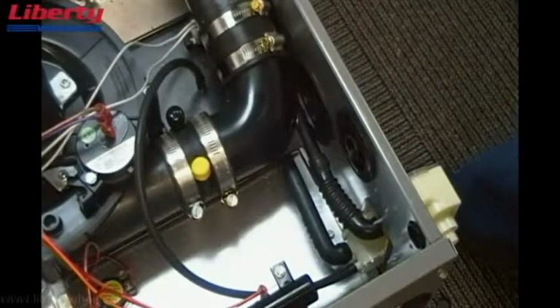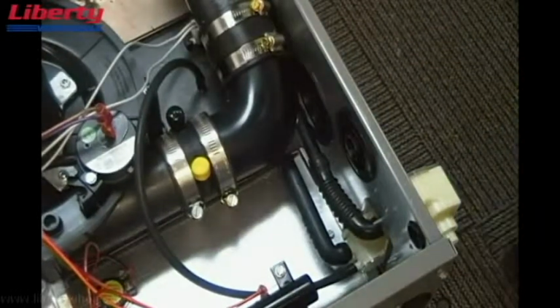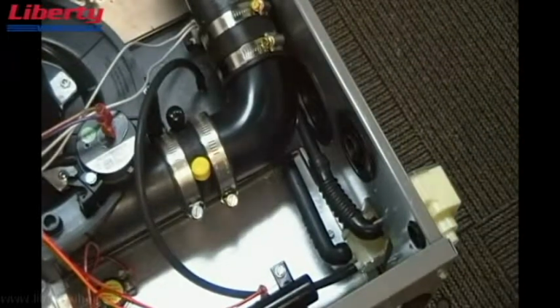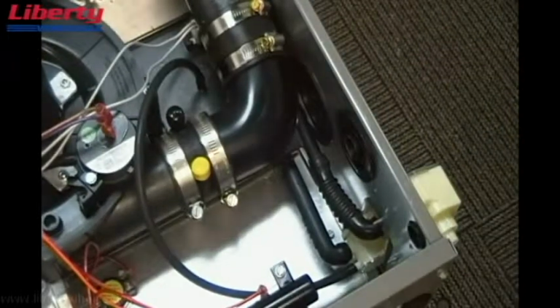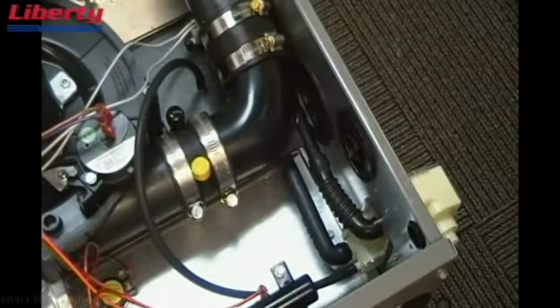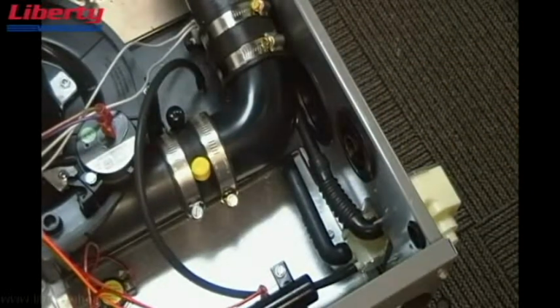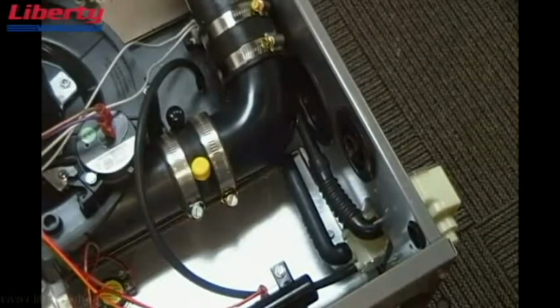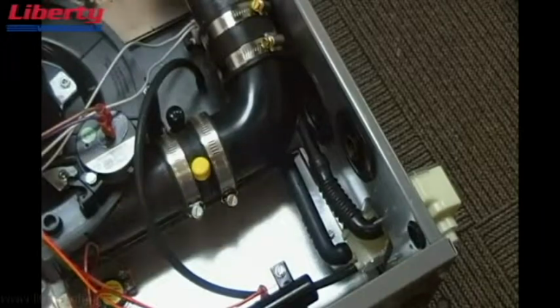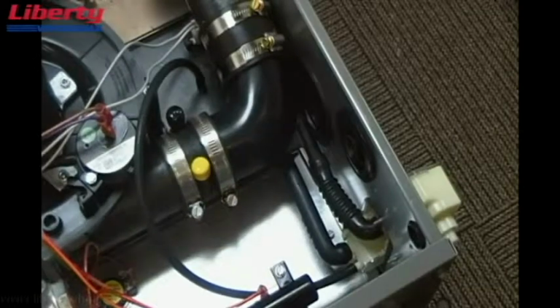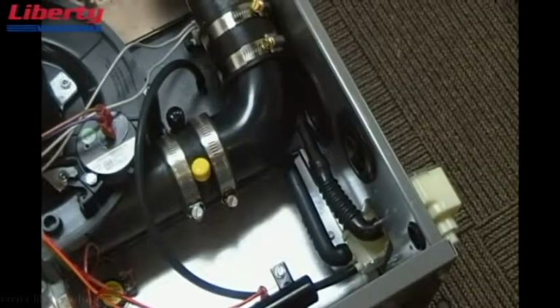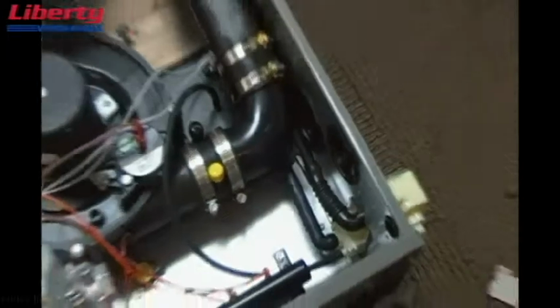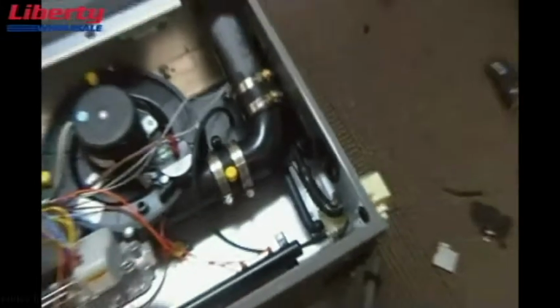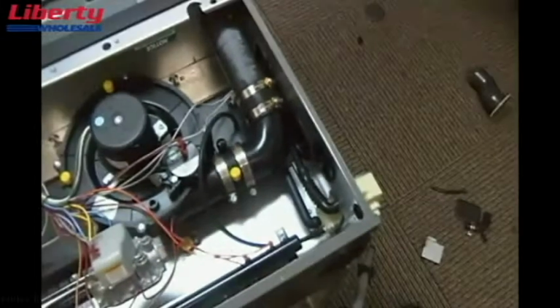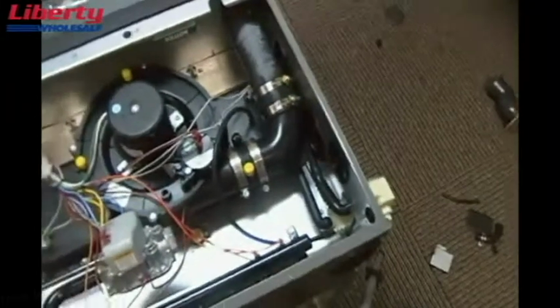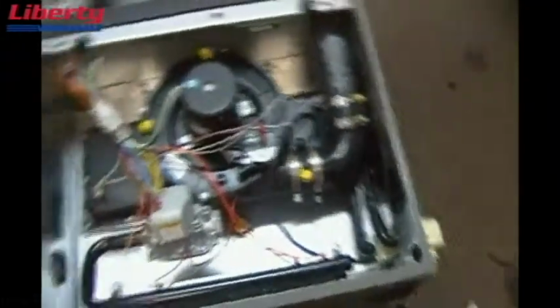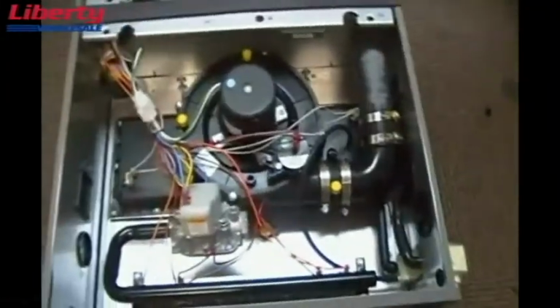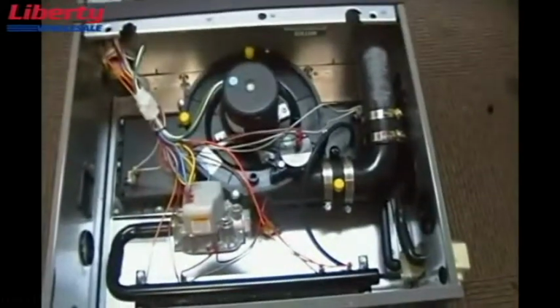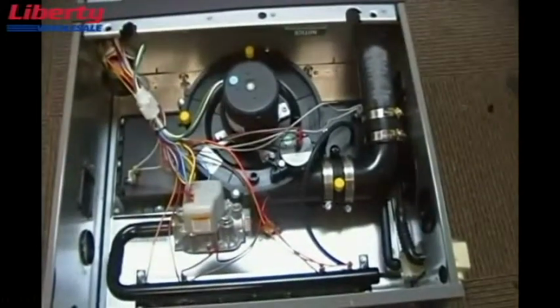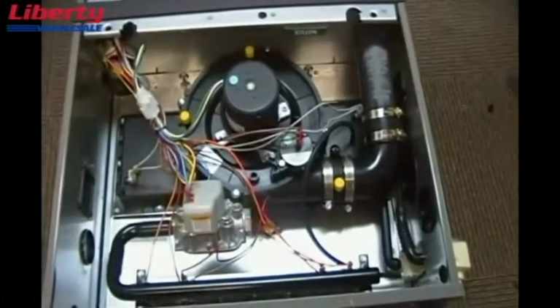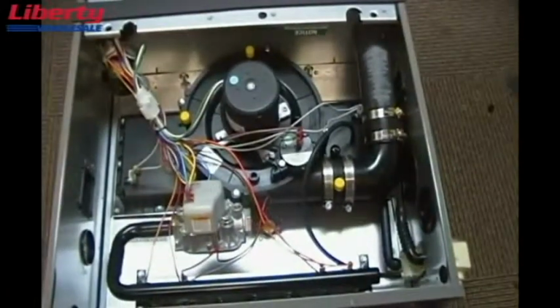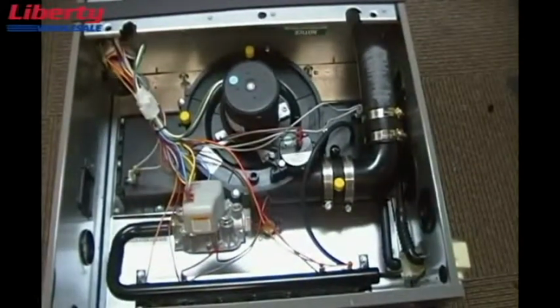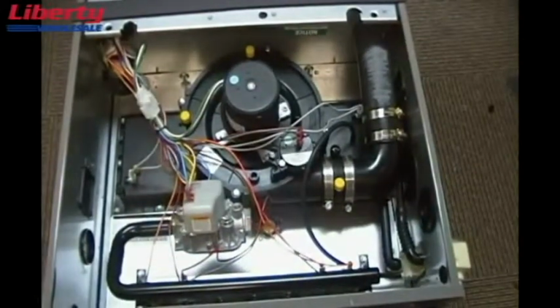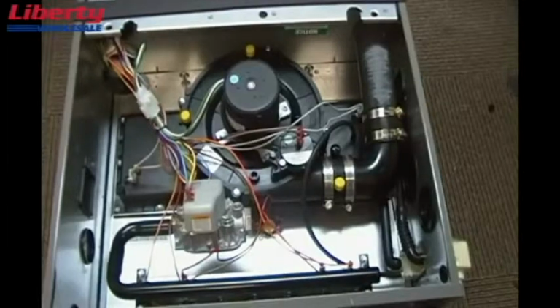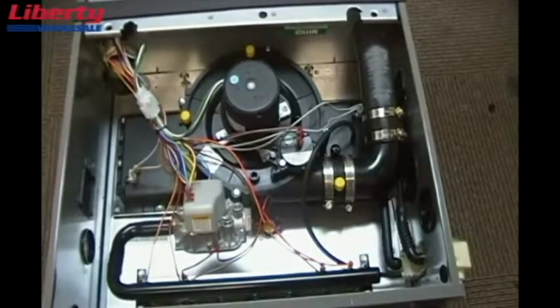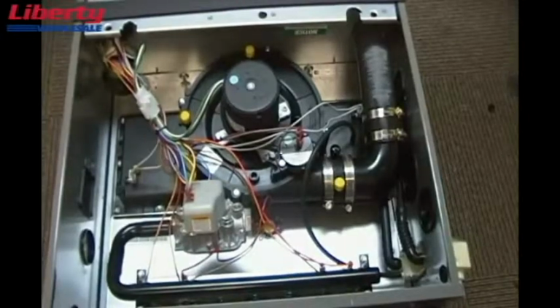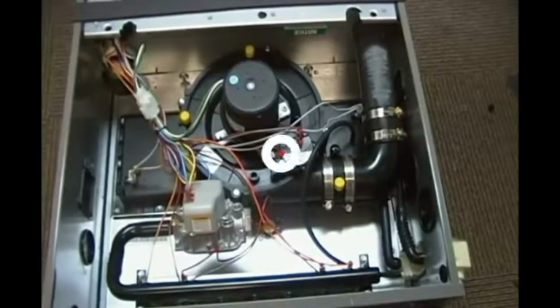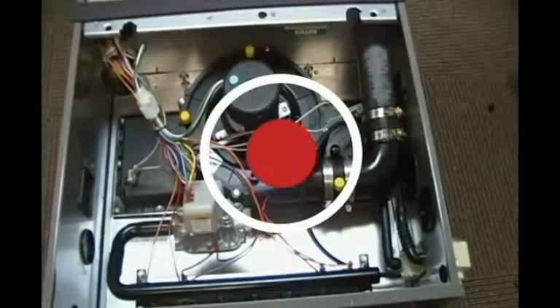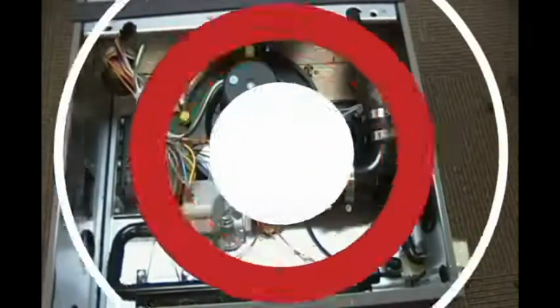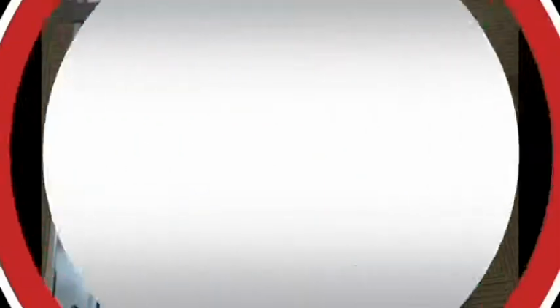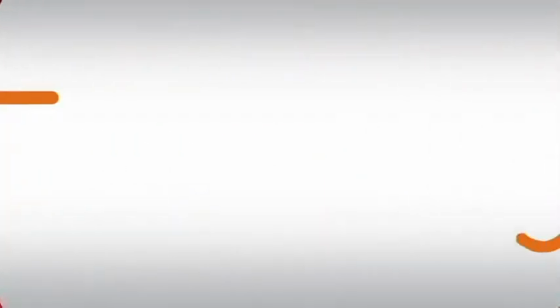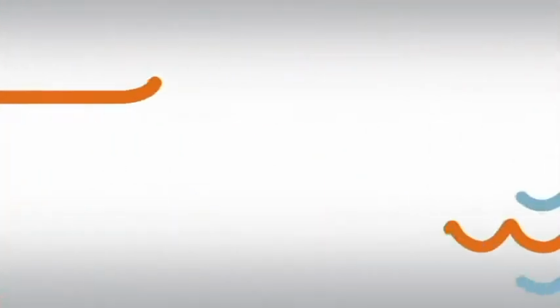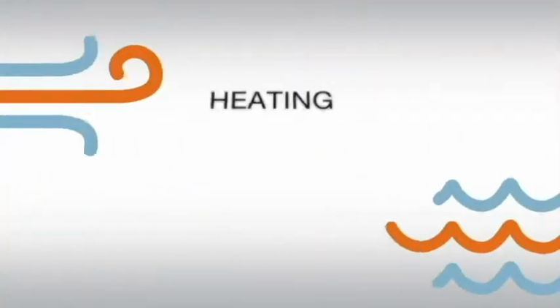And that concludes this portion of the furnace setup for horizontal left with a right vent.